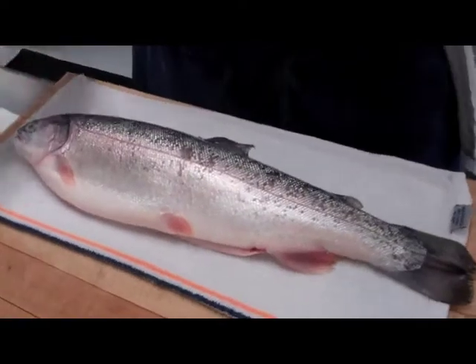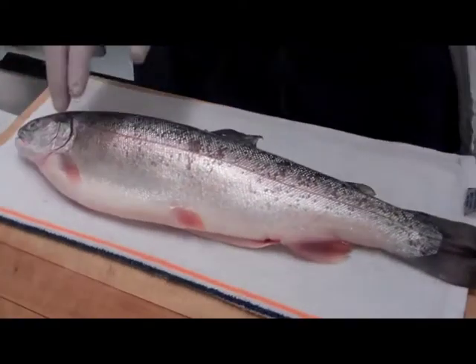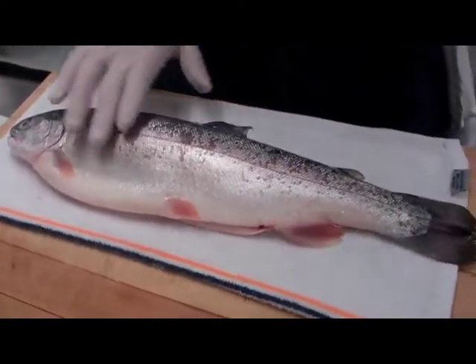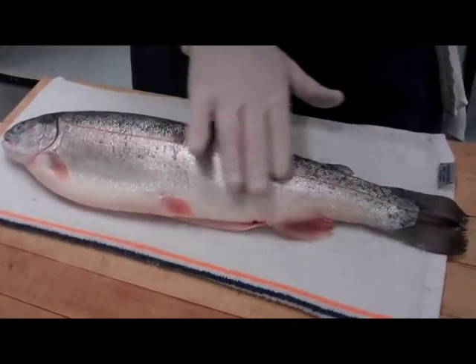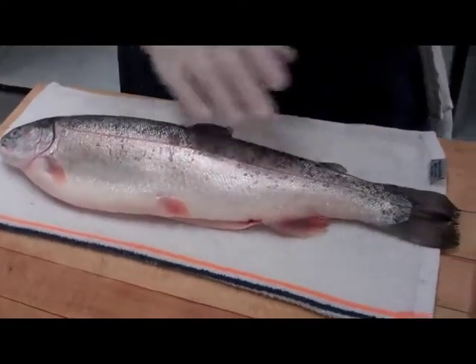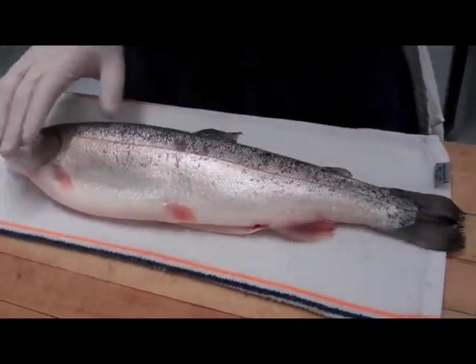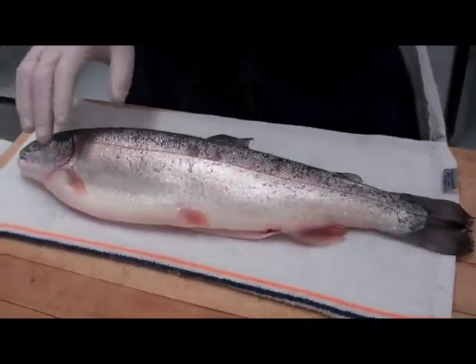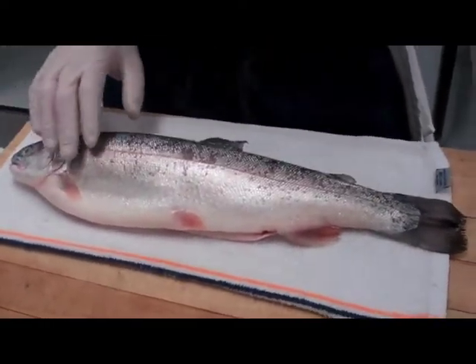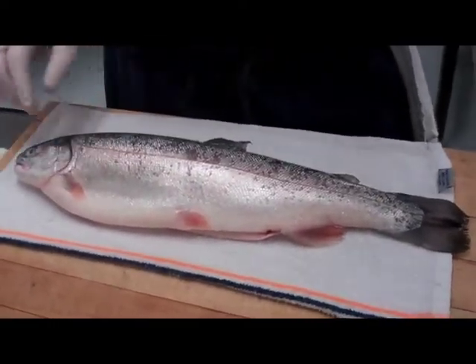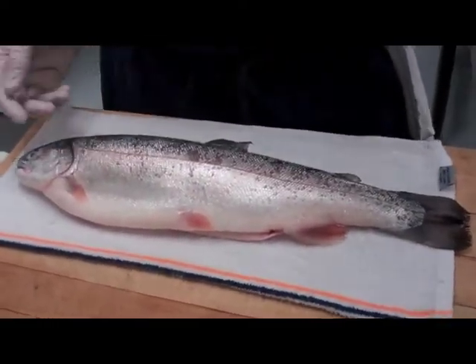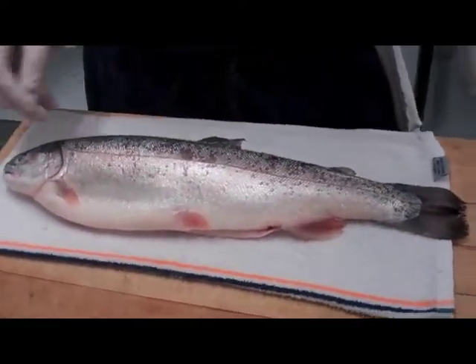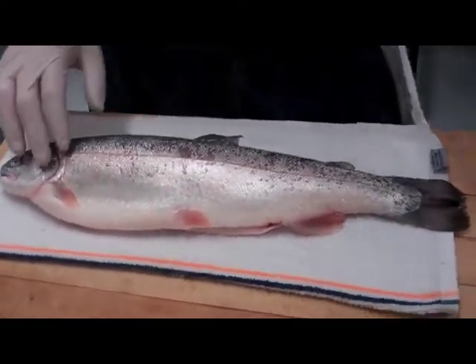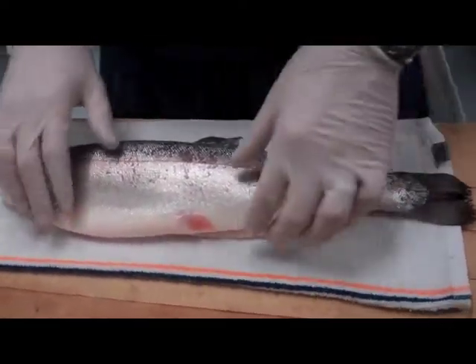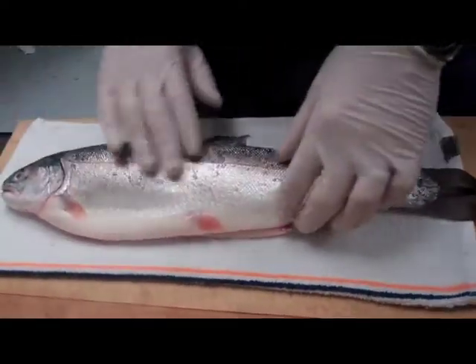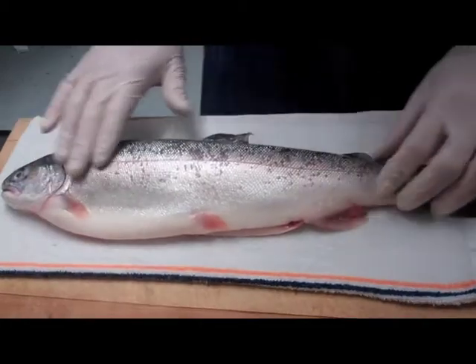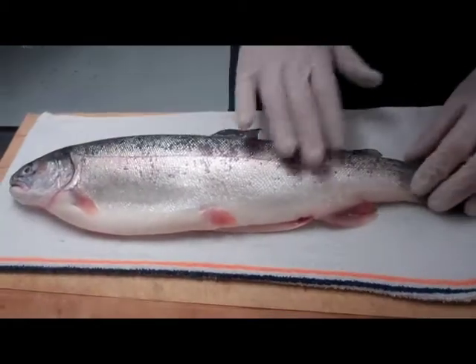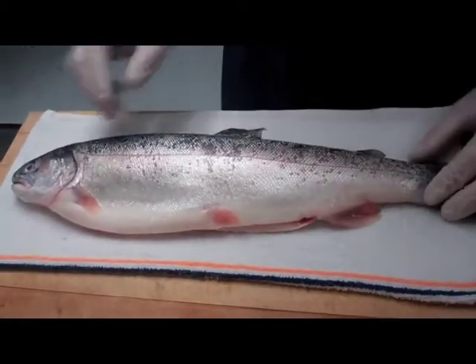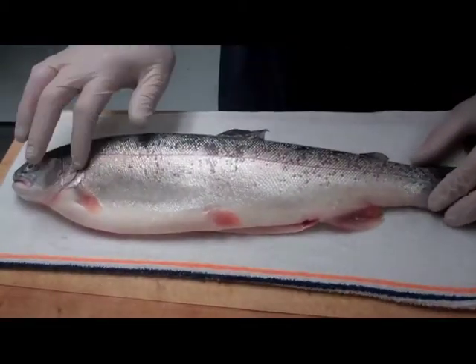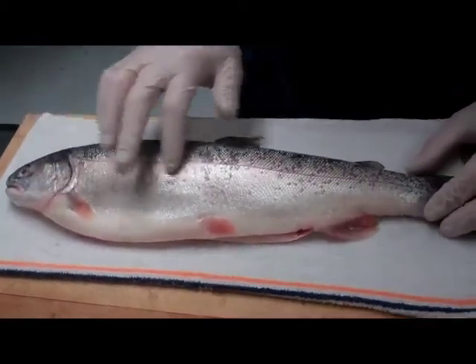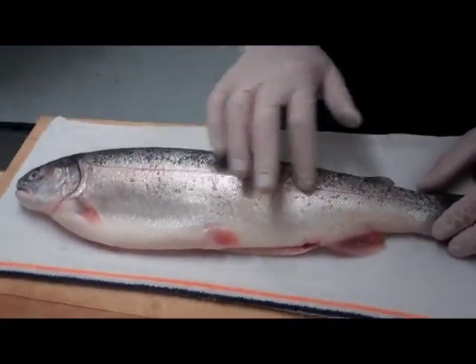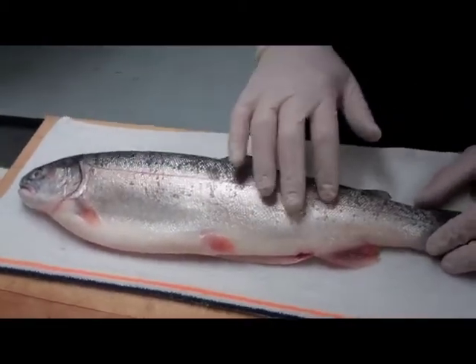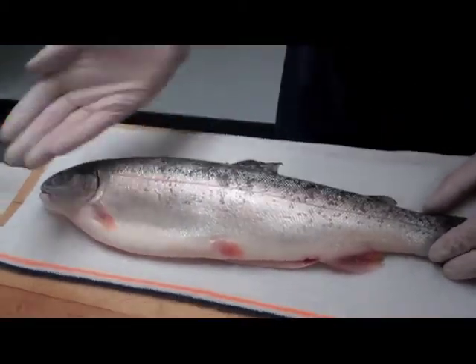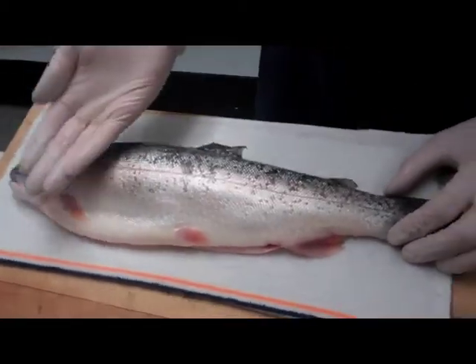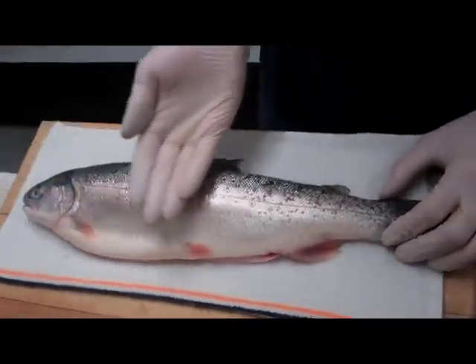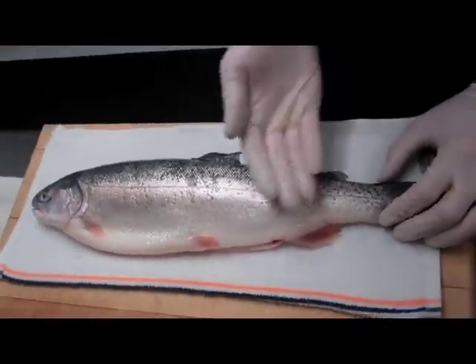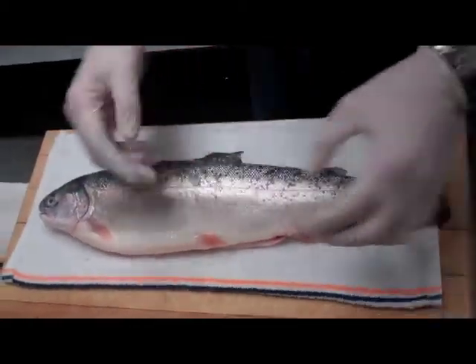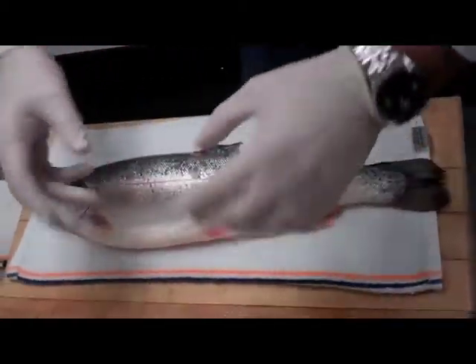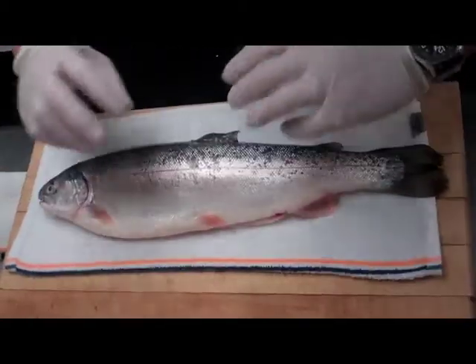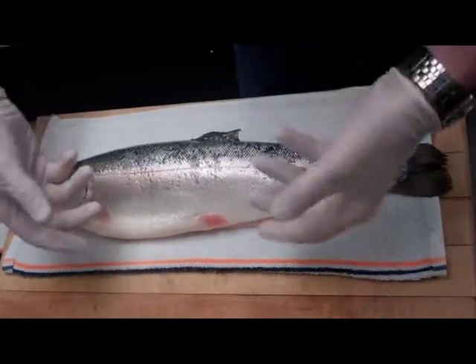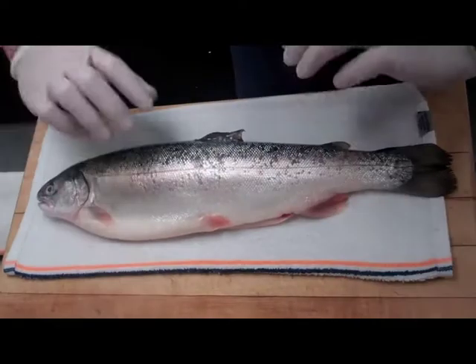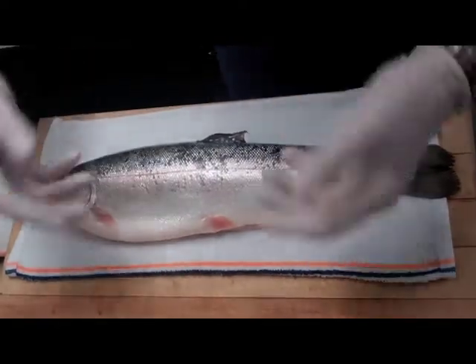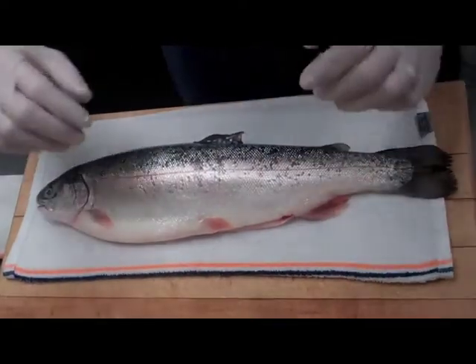The way that we're going to cut this fish is the same way that we cut salmon. Because the spine is relatively soft, we're going to cut through in such a way that we don't have to handle the fish too much.